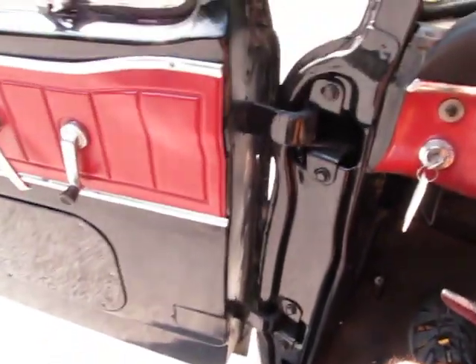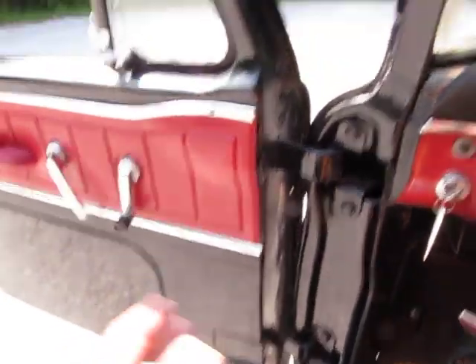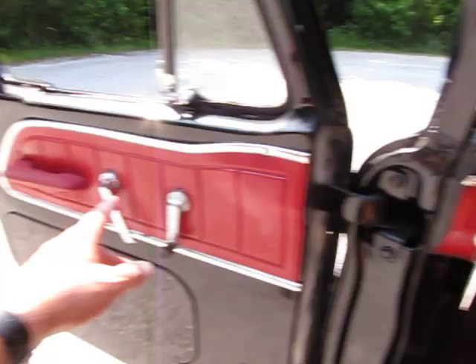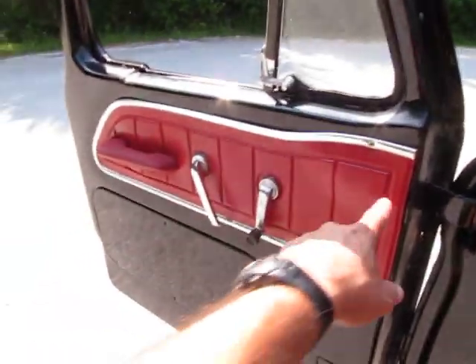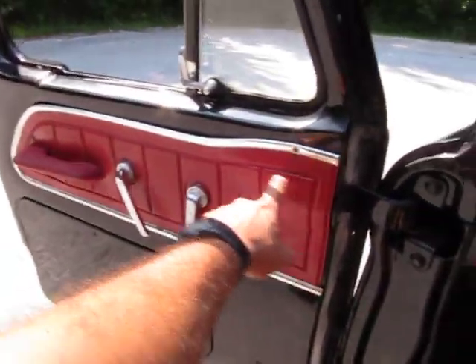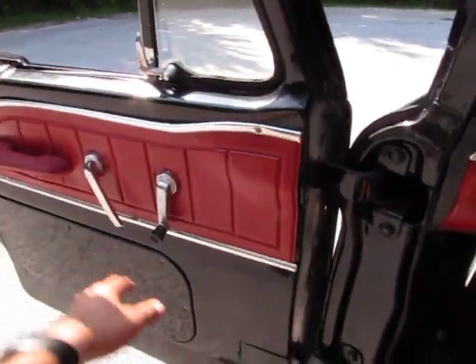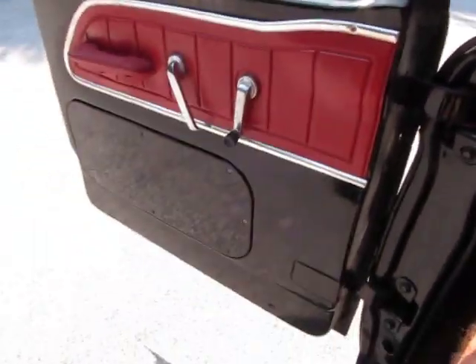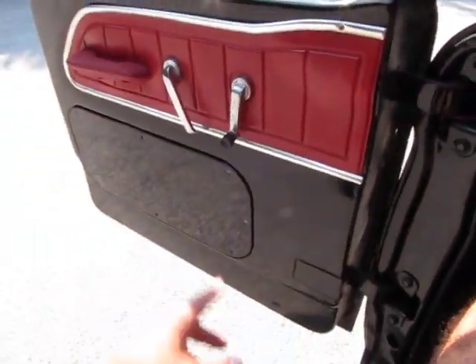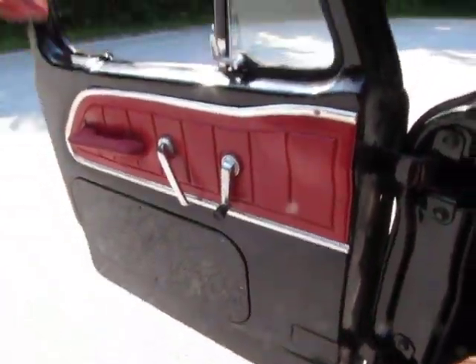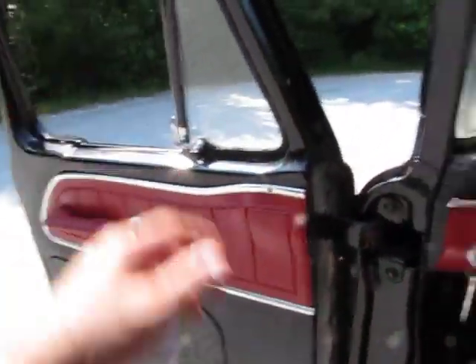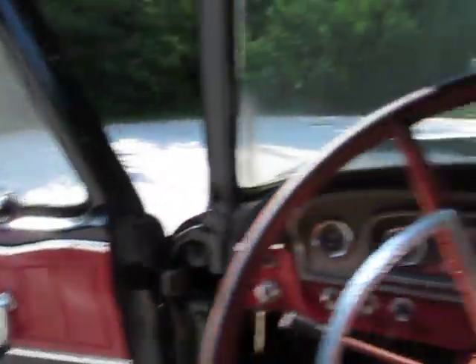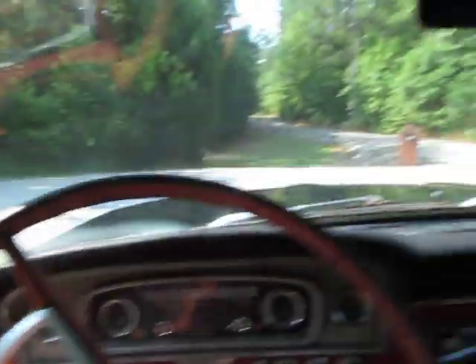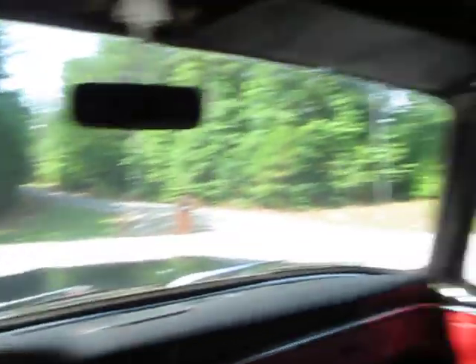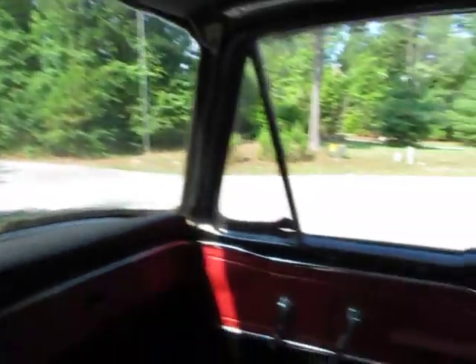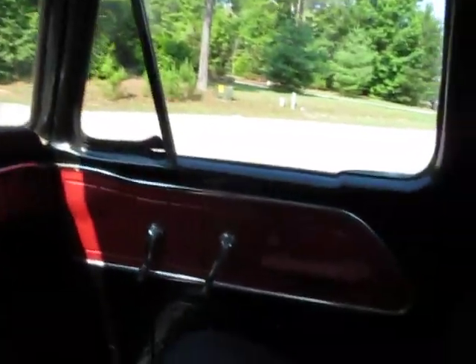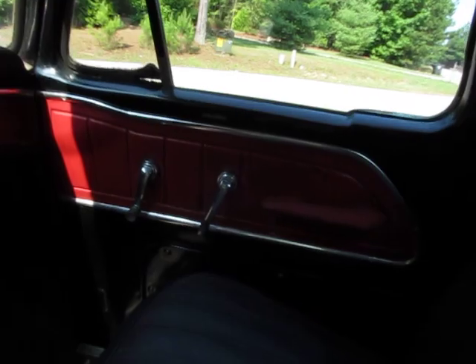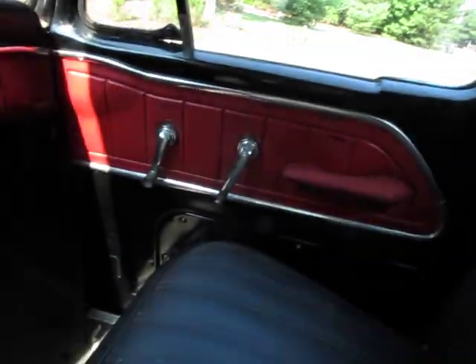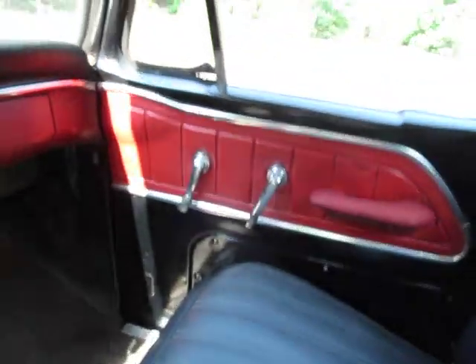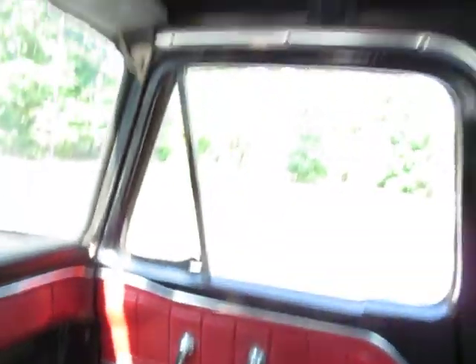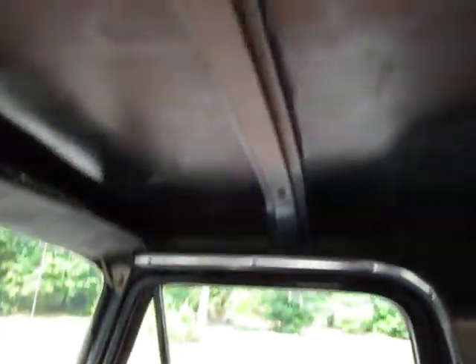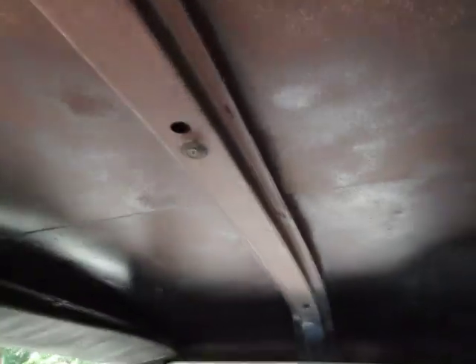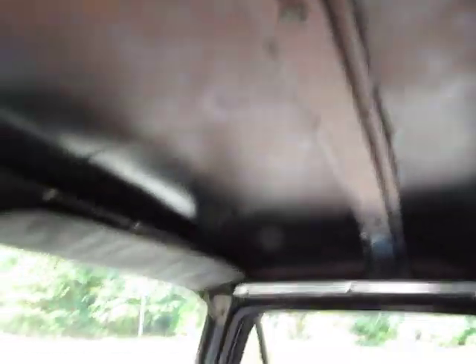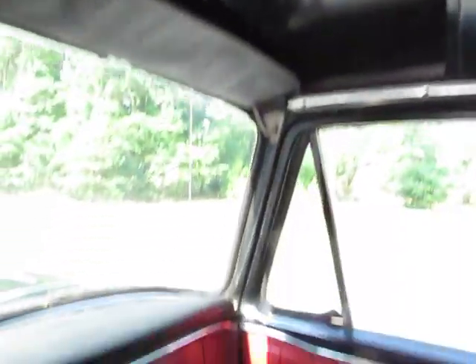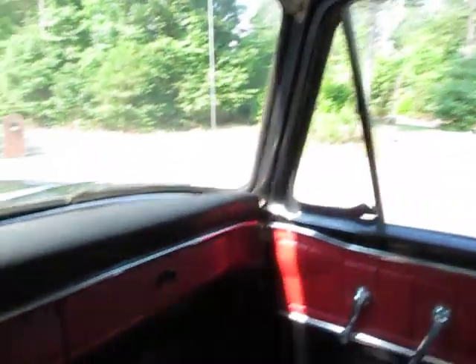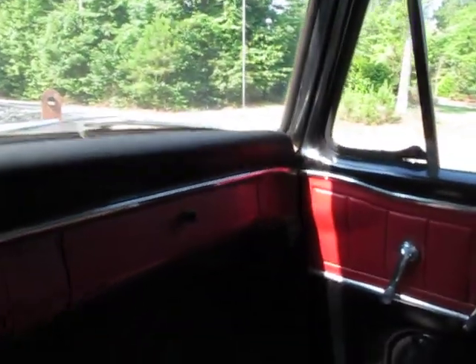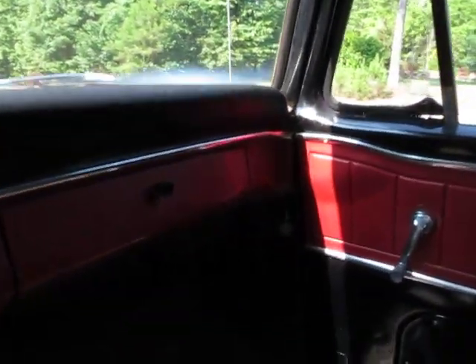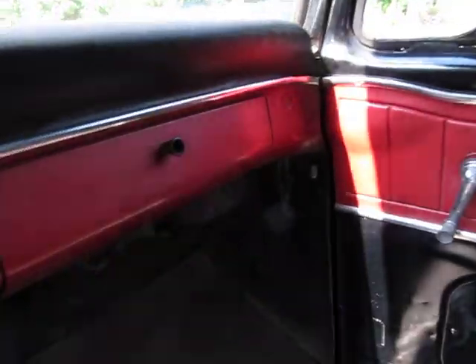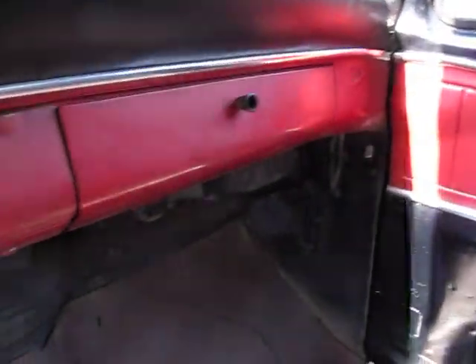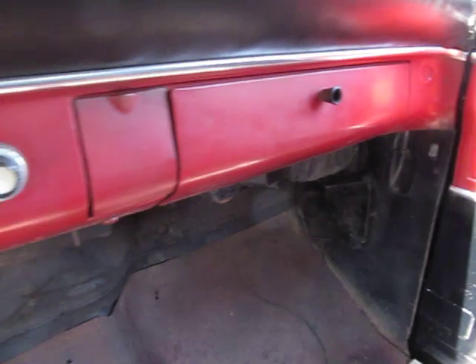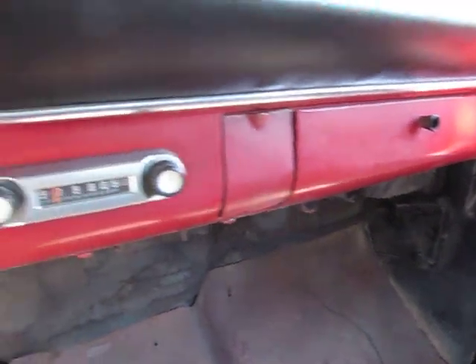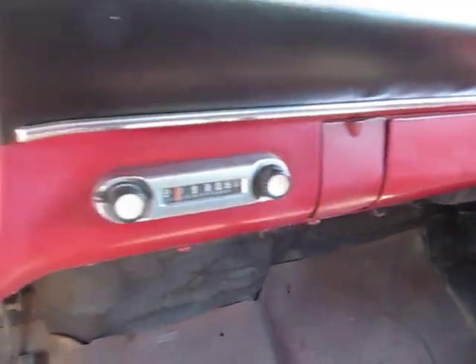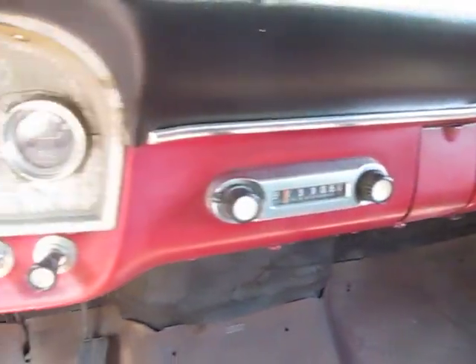They put some new door panels in and painted the inside — the inside looks great. But they never finished it. It needs a headliner.